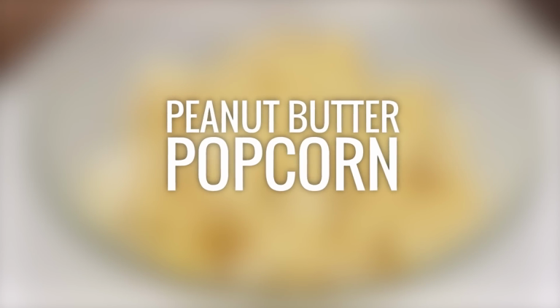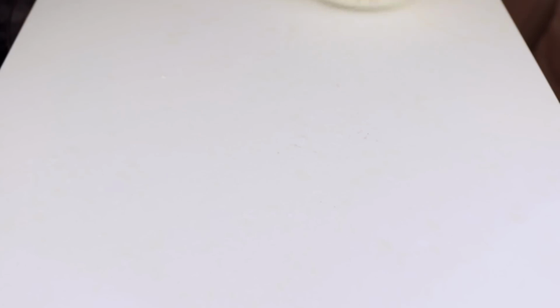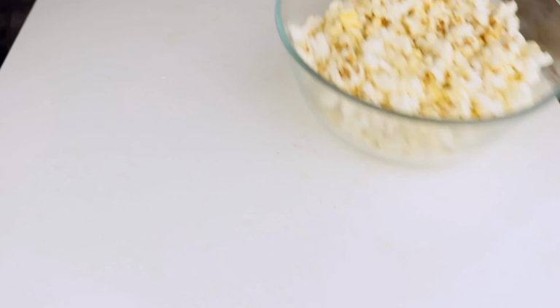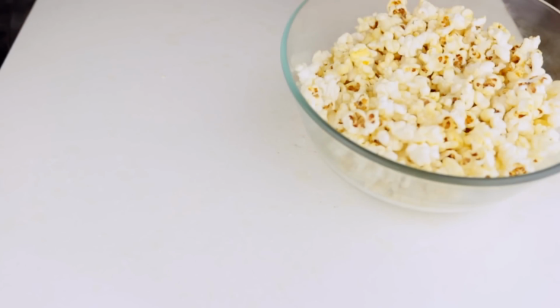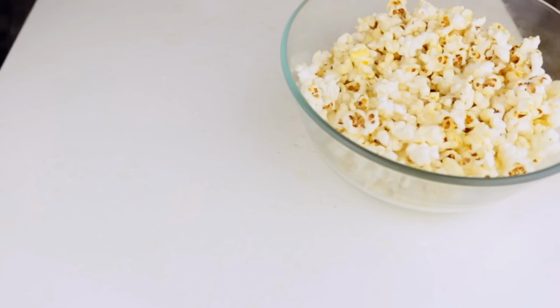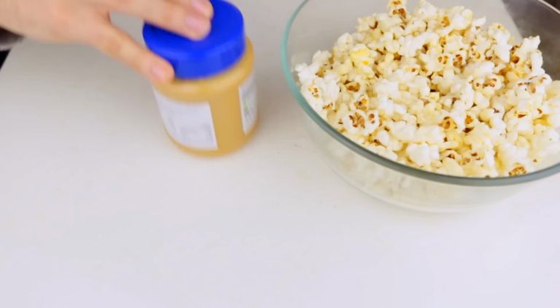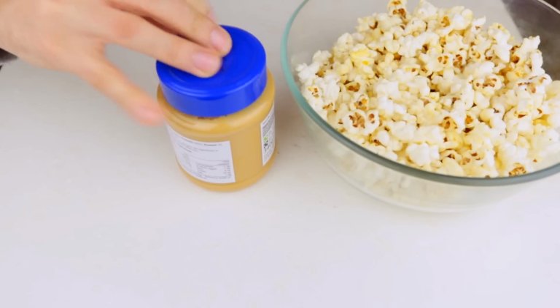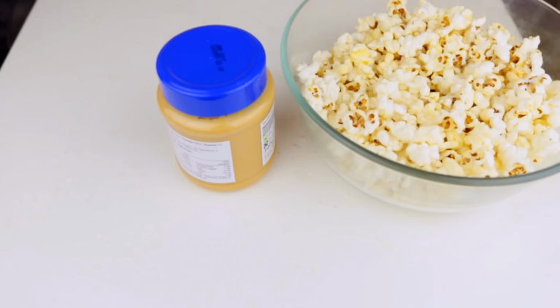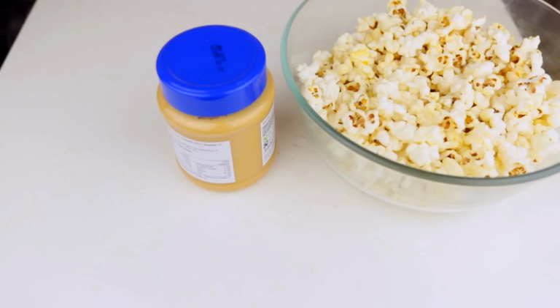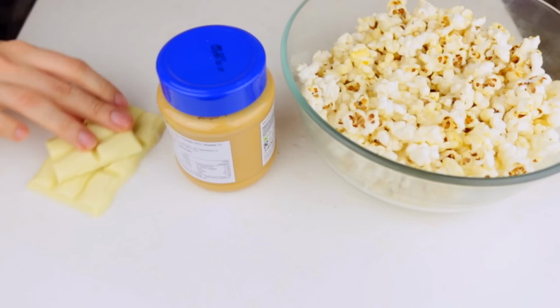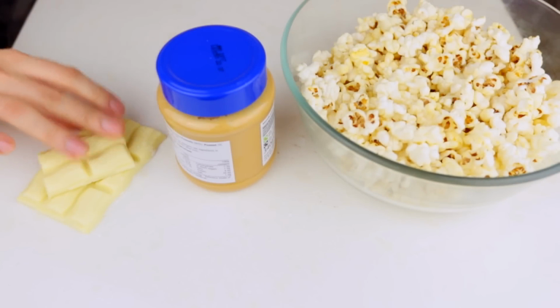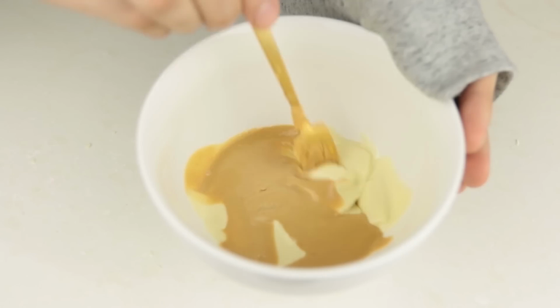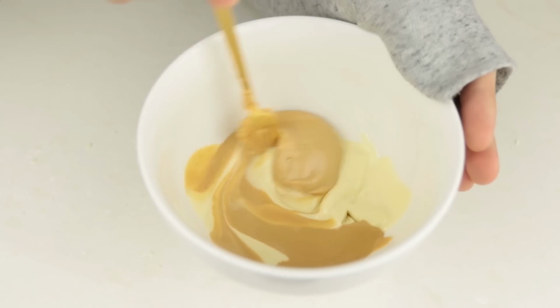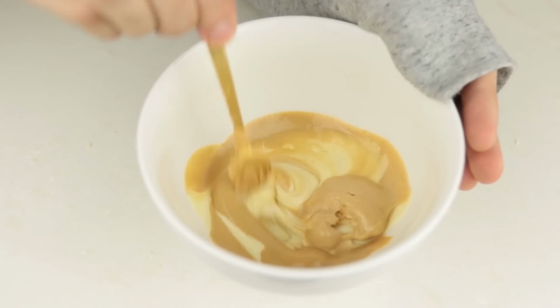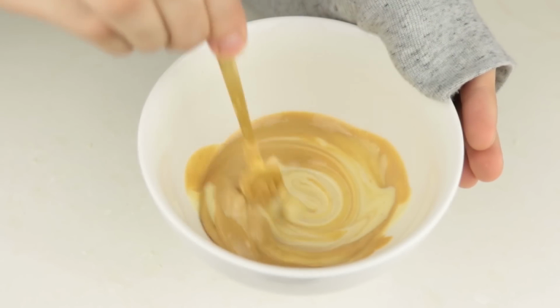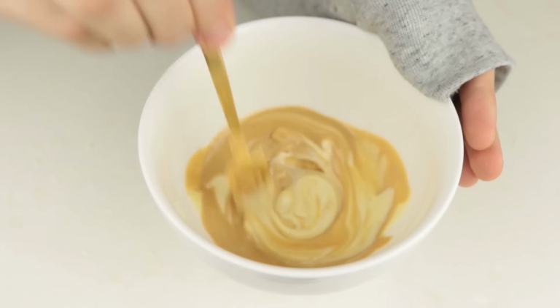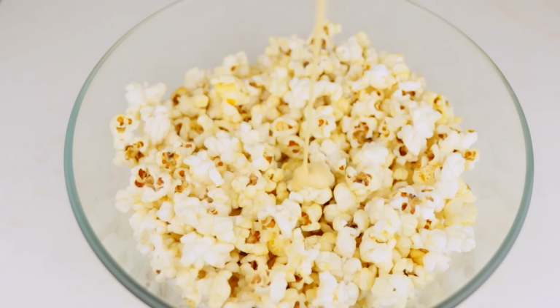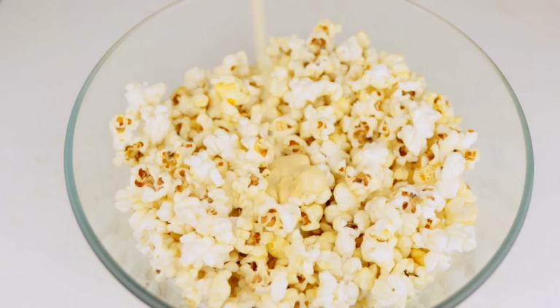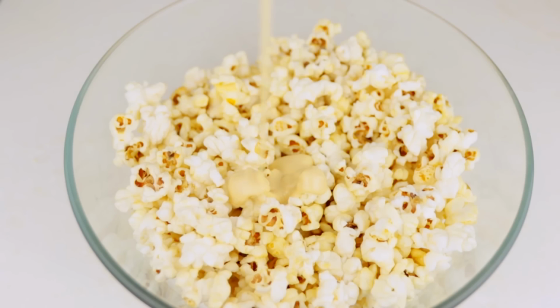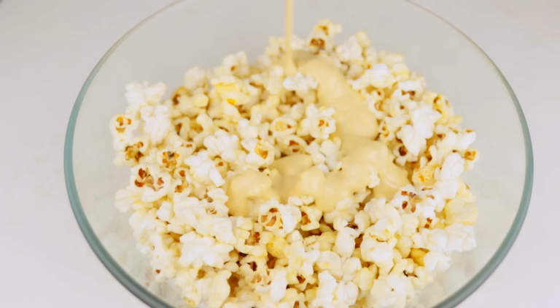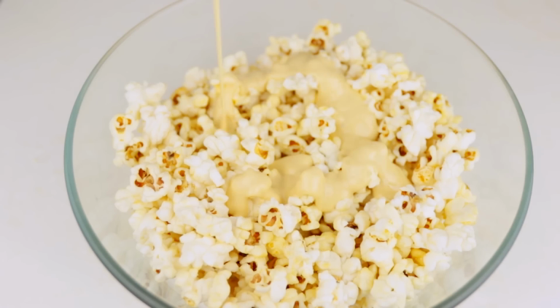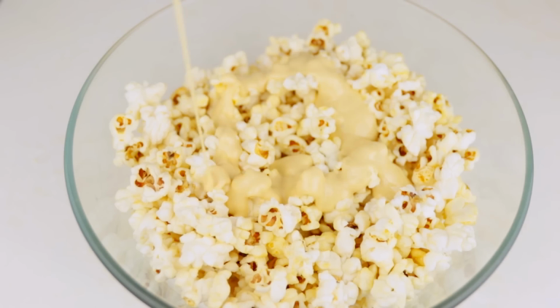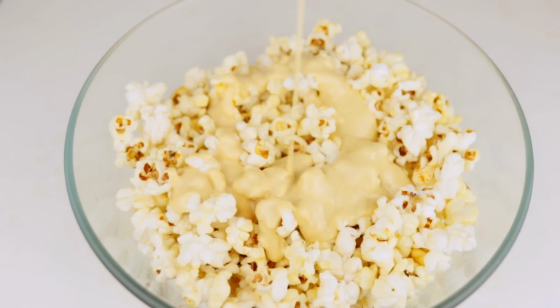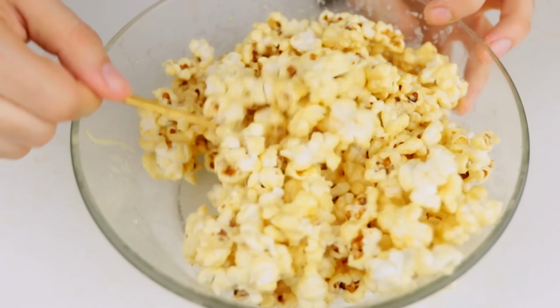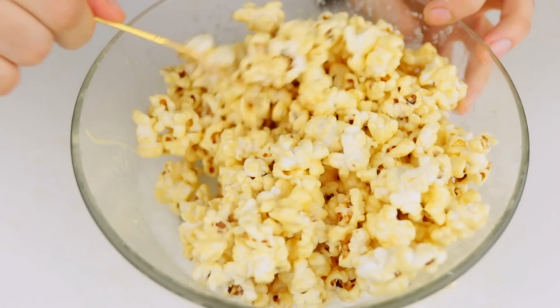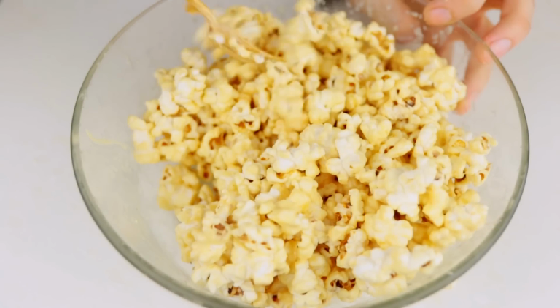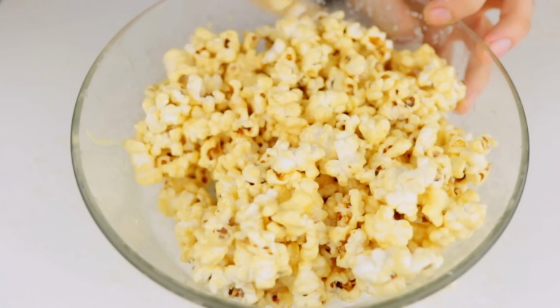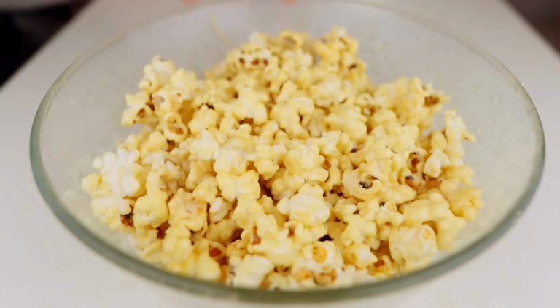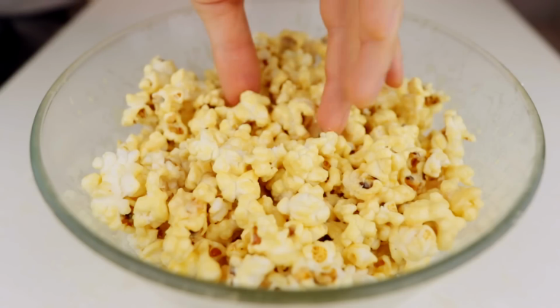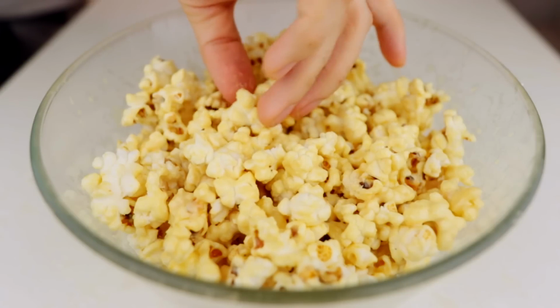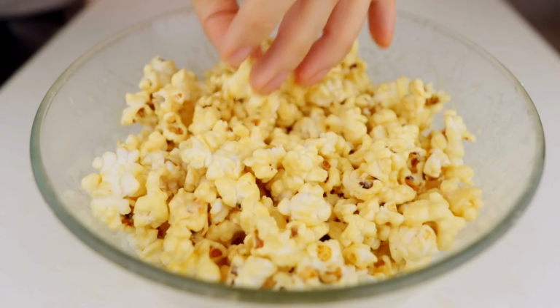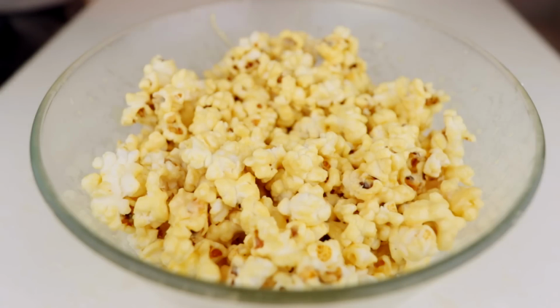For this recipe, you will need some already-popped popcorn, peanut butter, and white chocolate. Melt the white chocolate and peanut butter in the microwave, then coat your popcorn with the mixture. You can enjoy it warm, or you can wait for it to get crunchy.